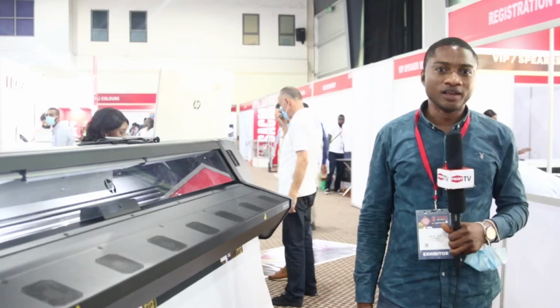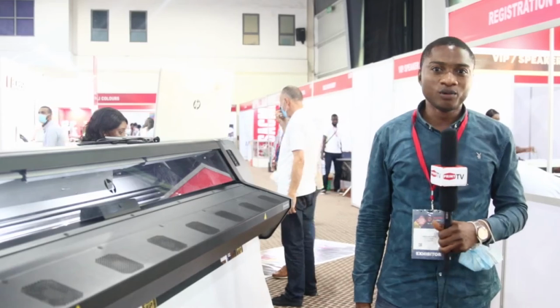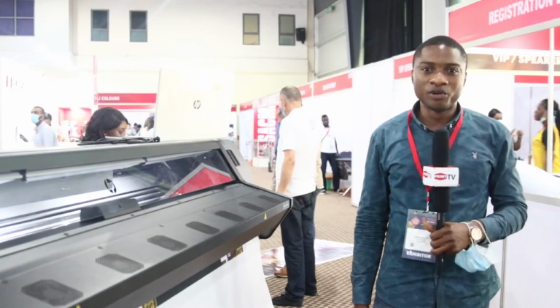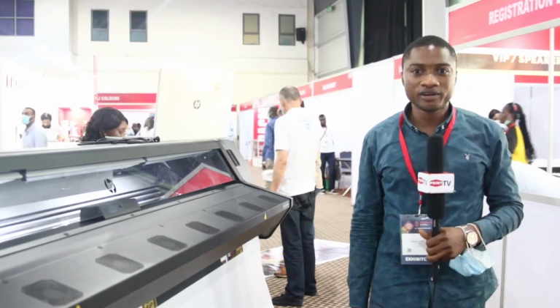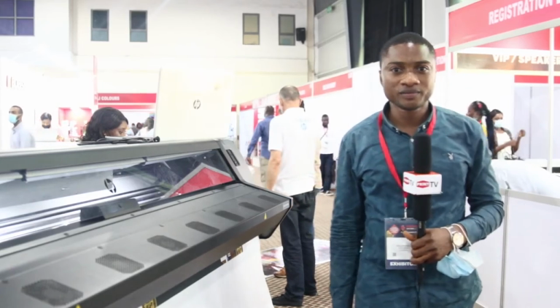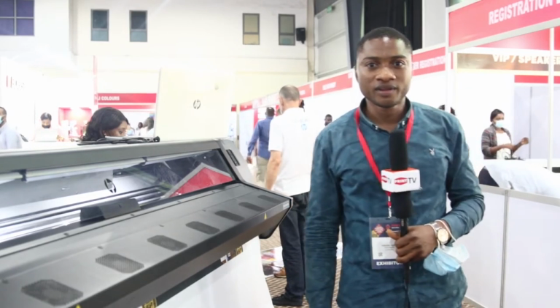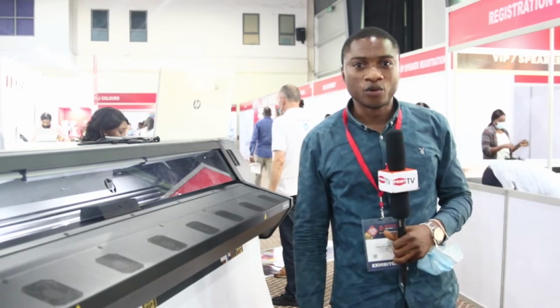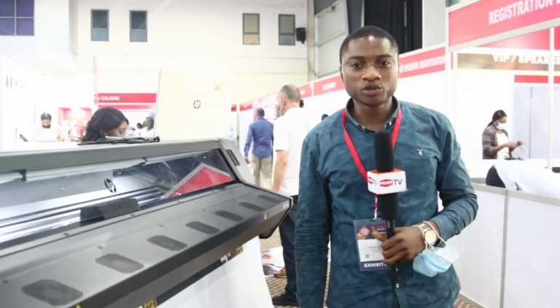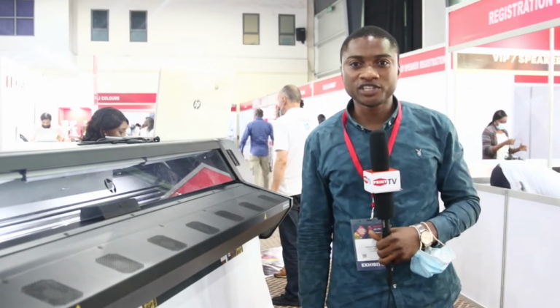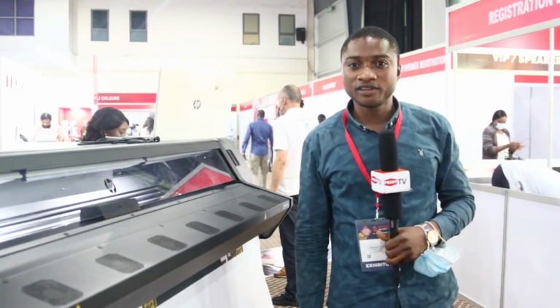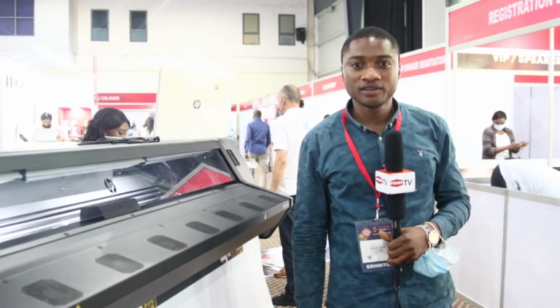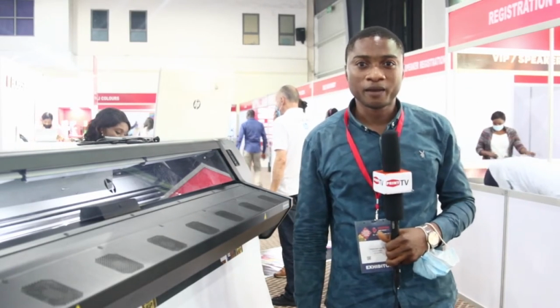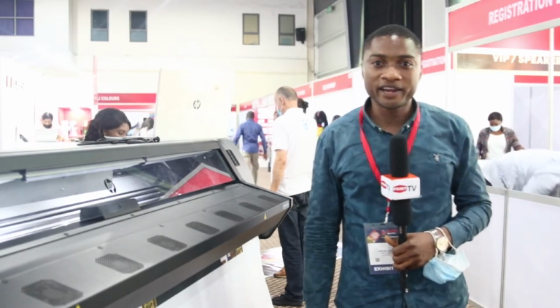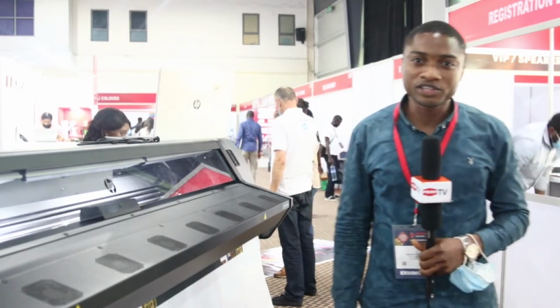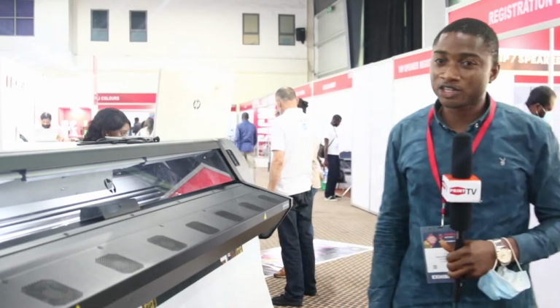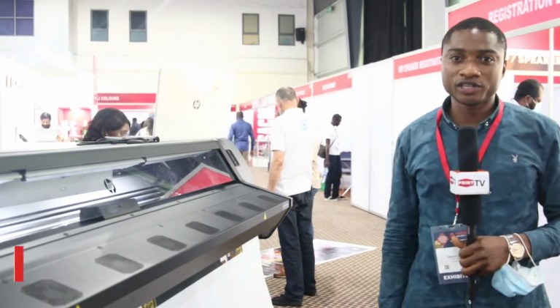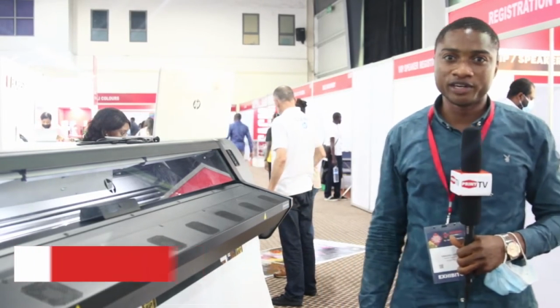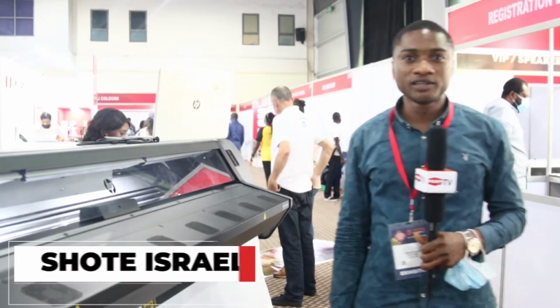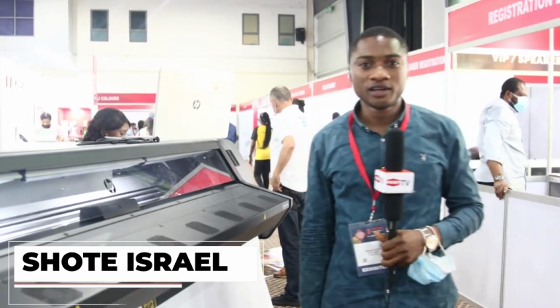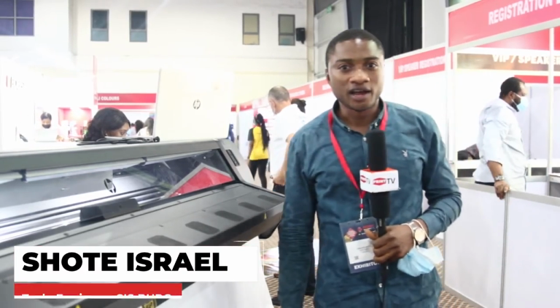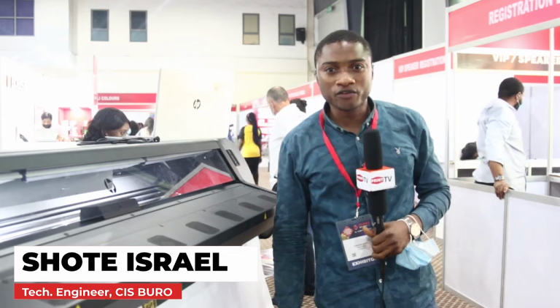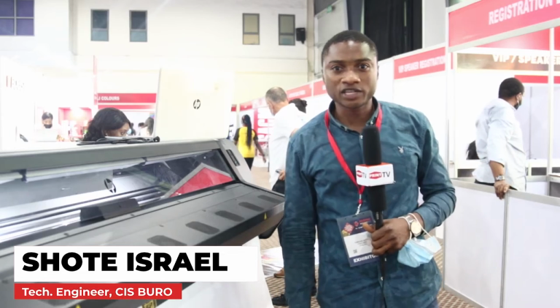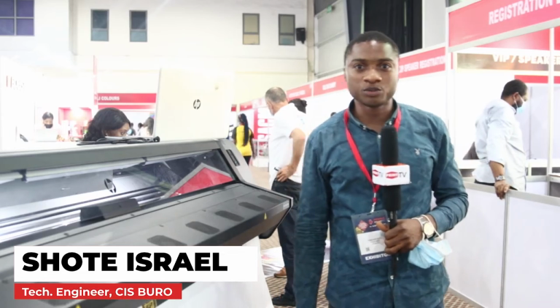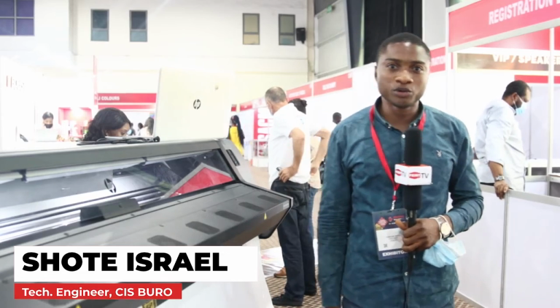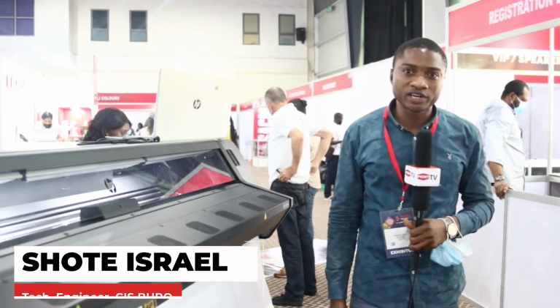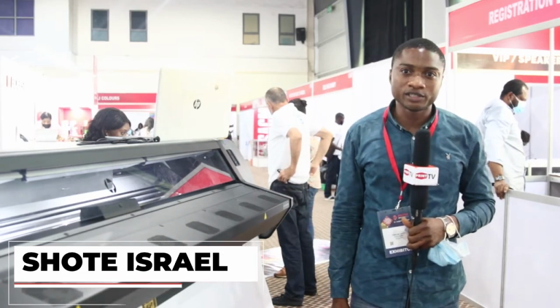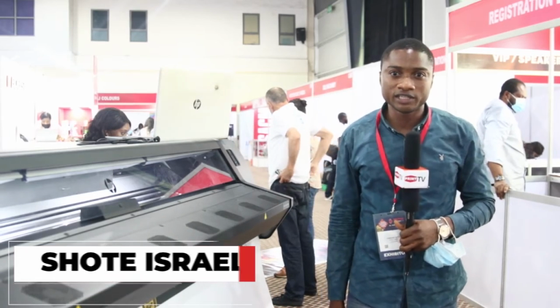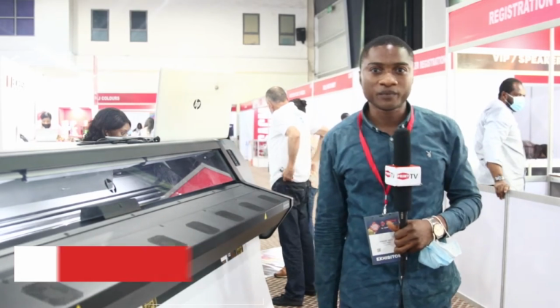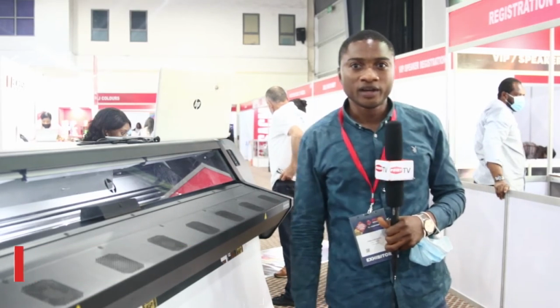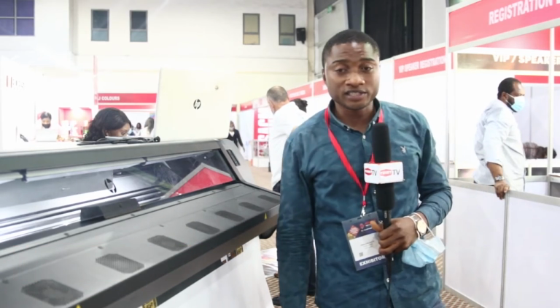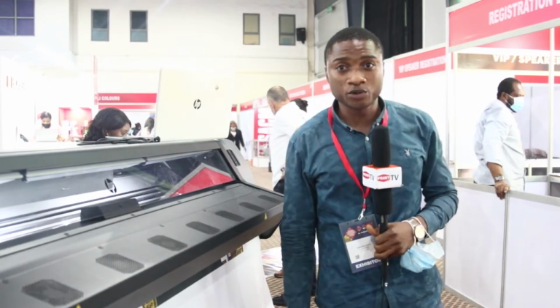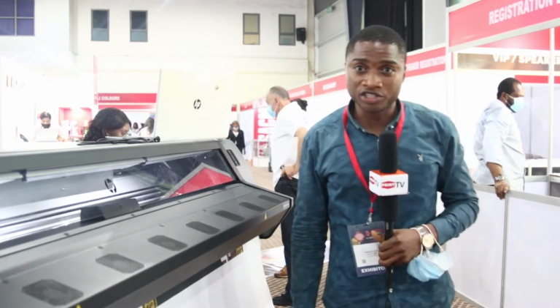Hello everyone, welcome to Print TV. My name is Engineer Shote Israel. I work for CIS Bureau Nigeria Limited as a technical engineer.